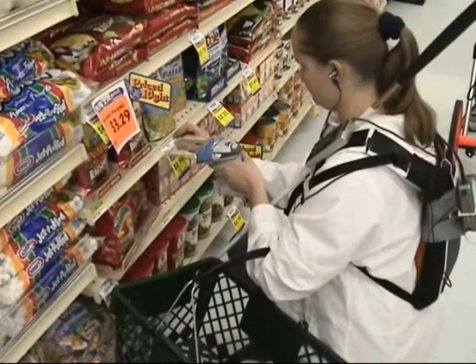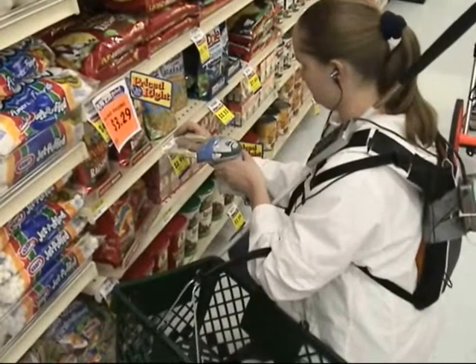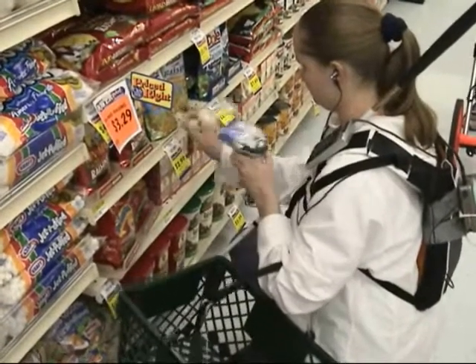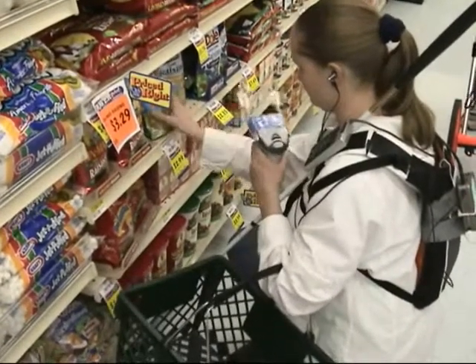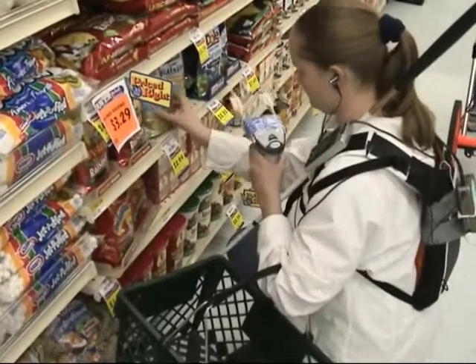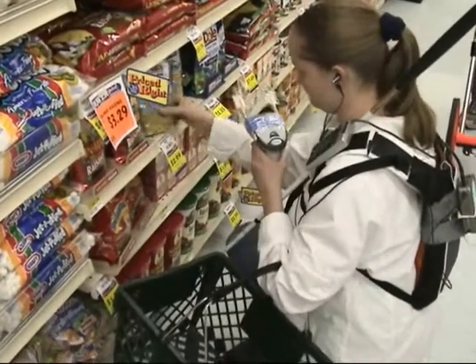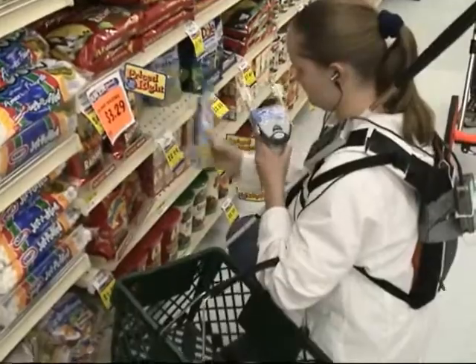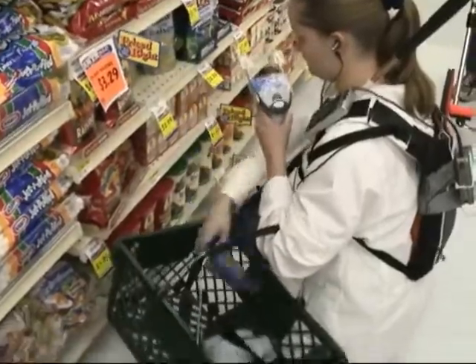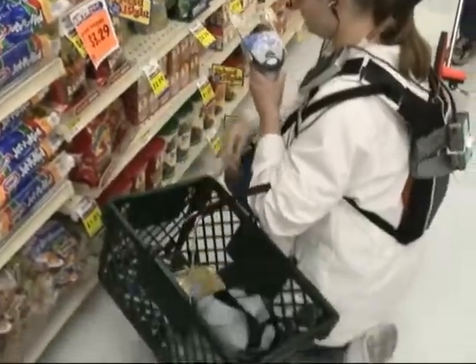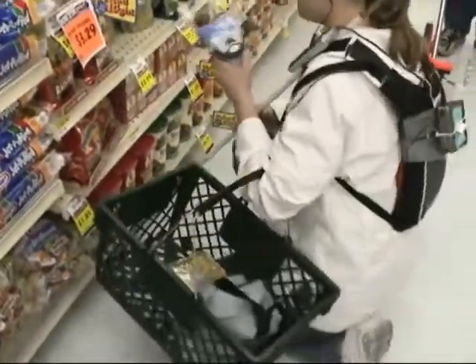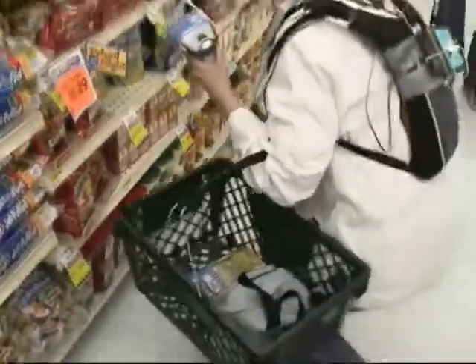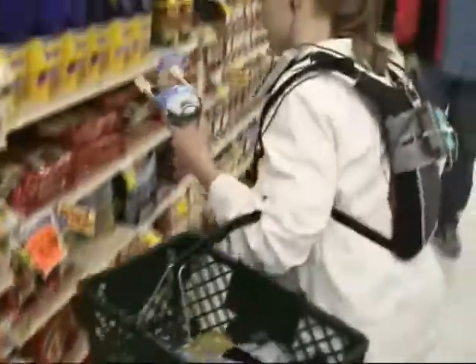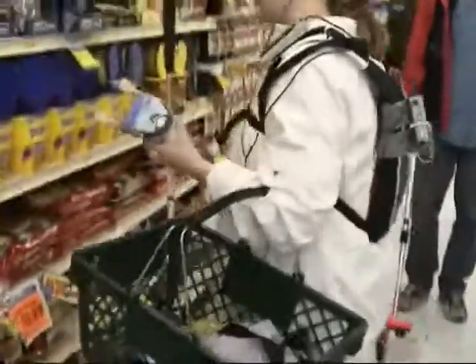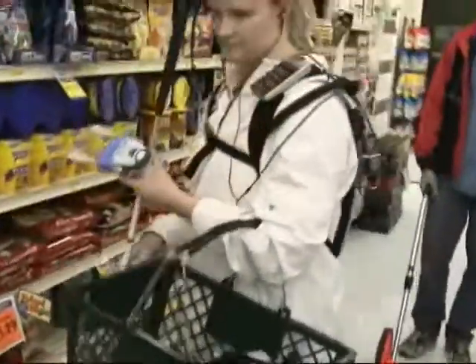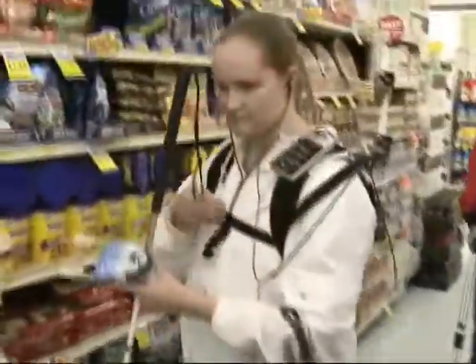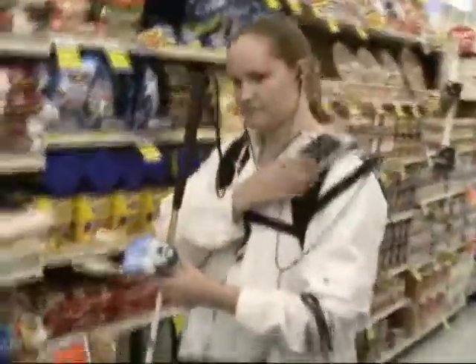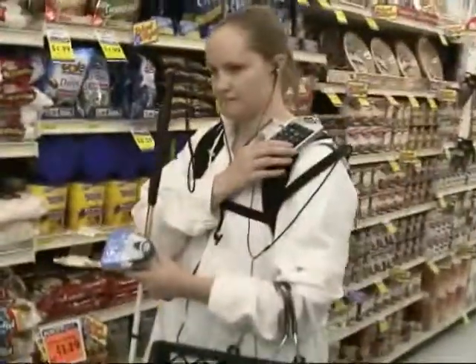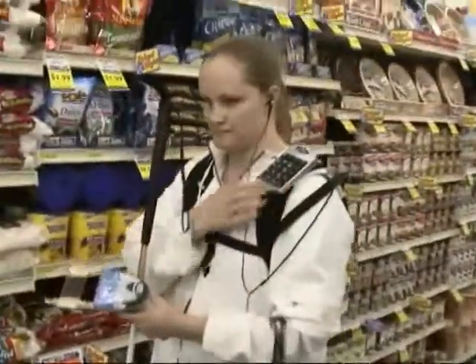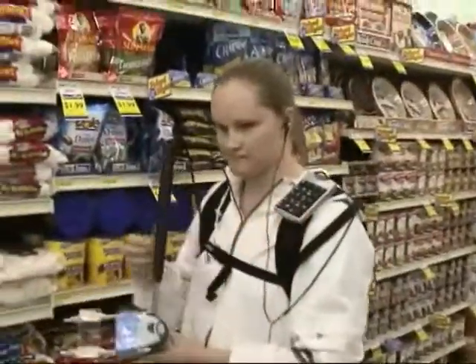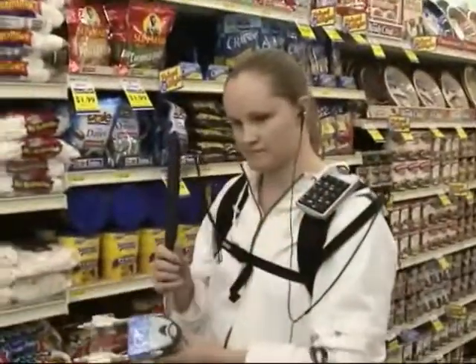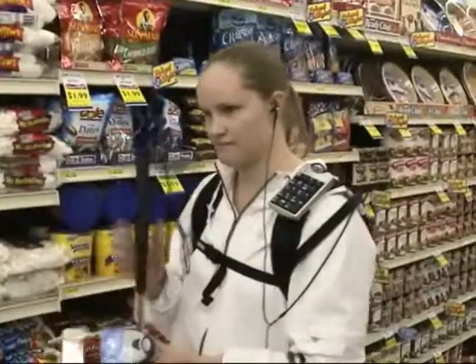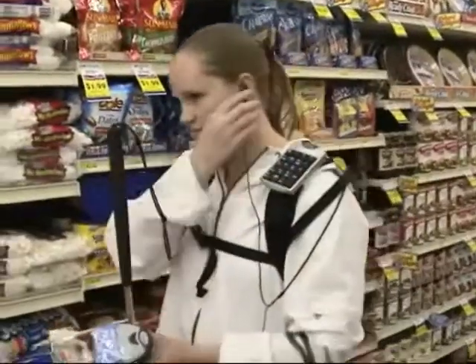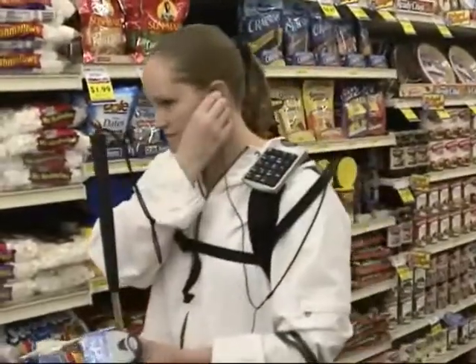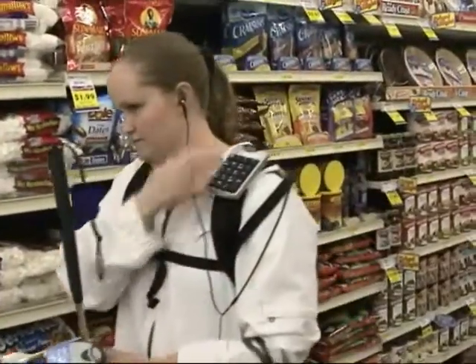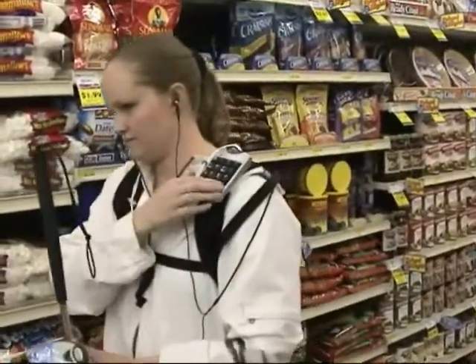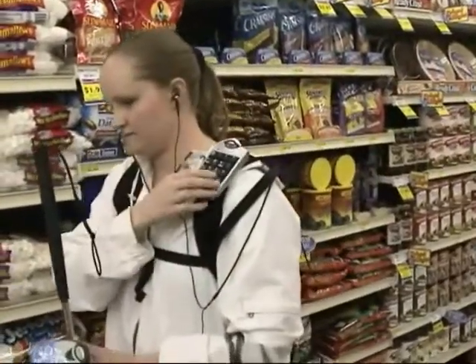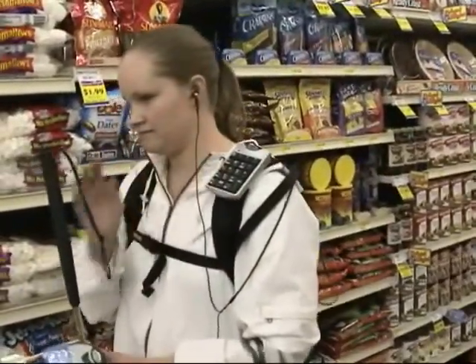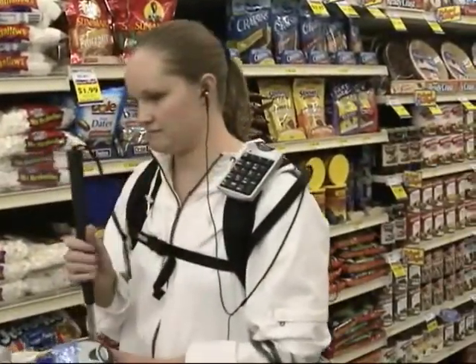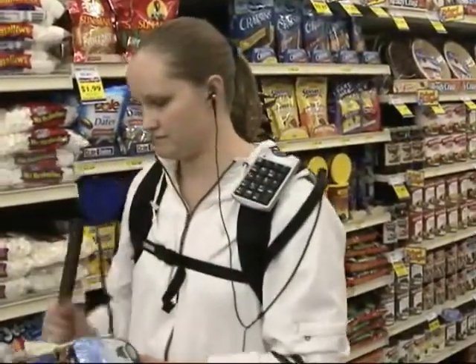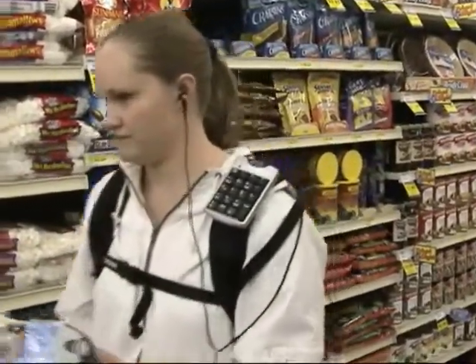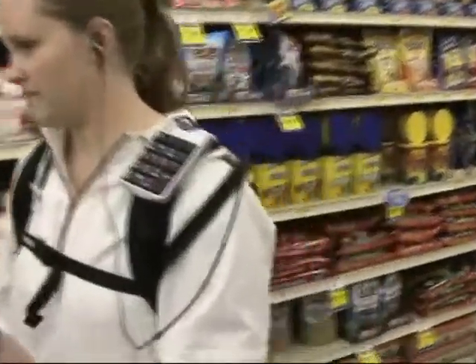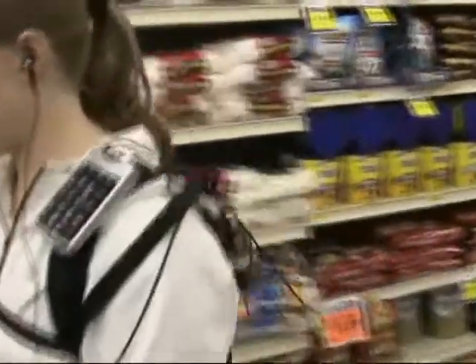After the target barcode is scanned, the shopper reaches over, gets the product, and puts it into the basket.